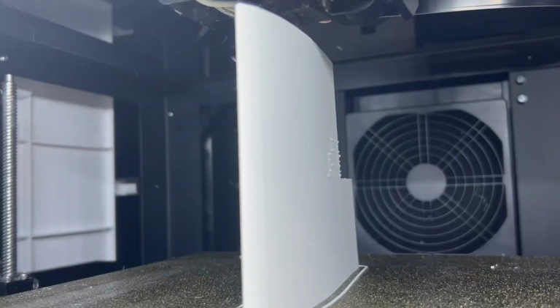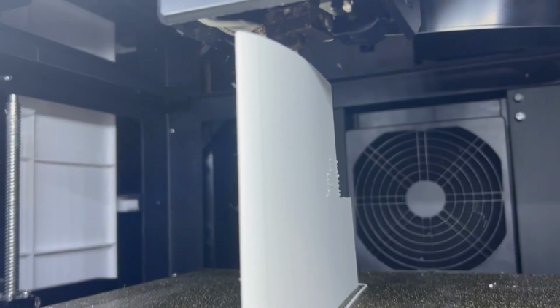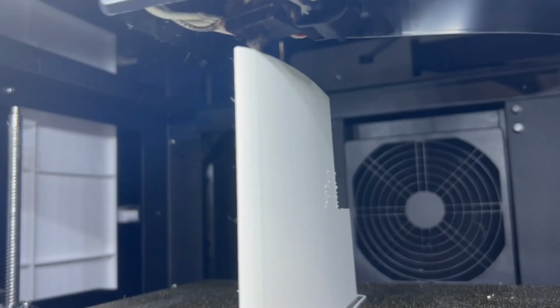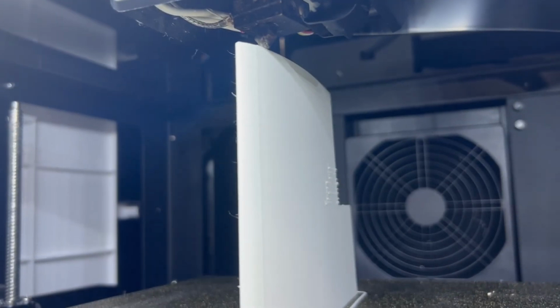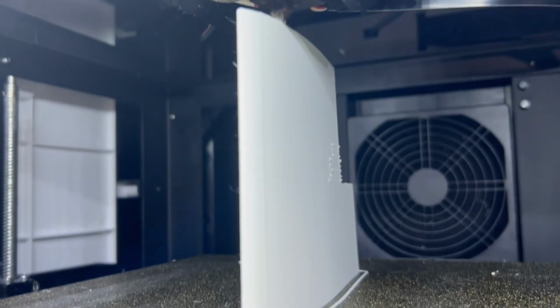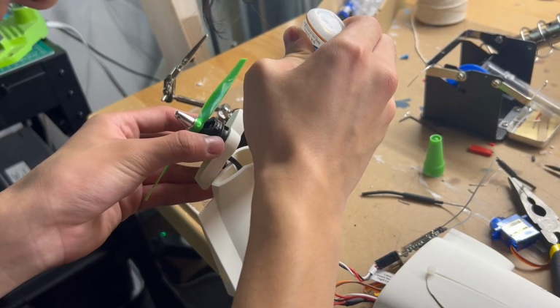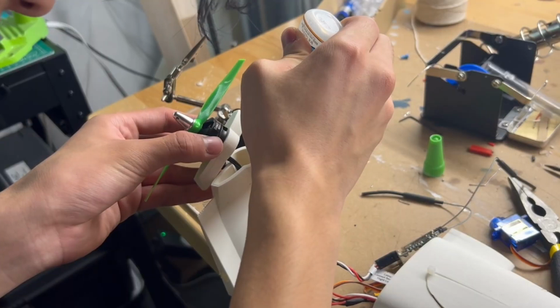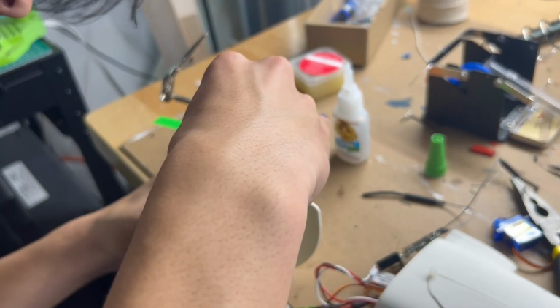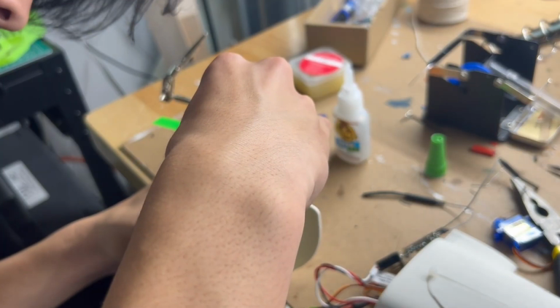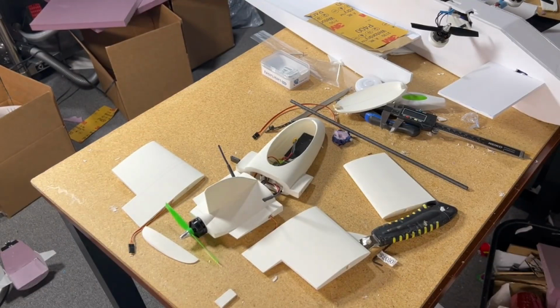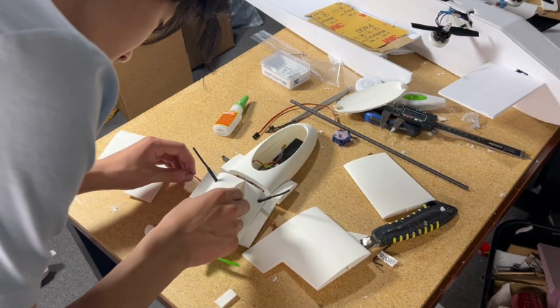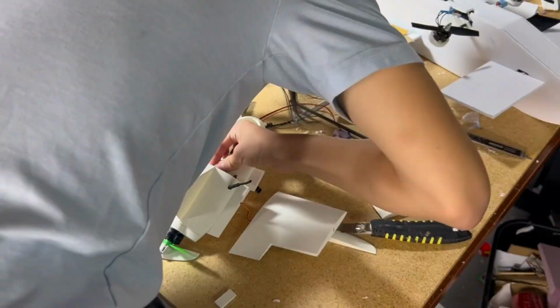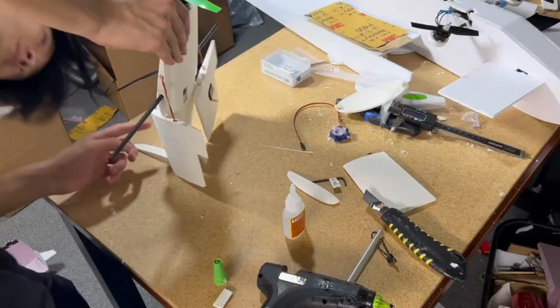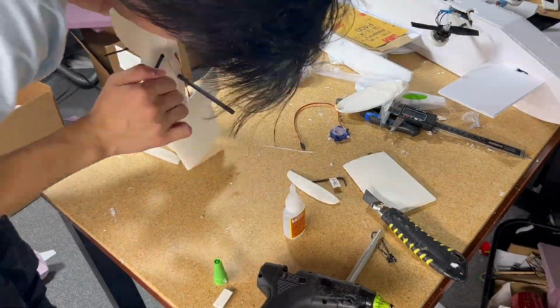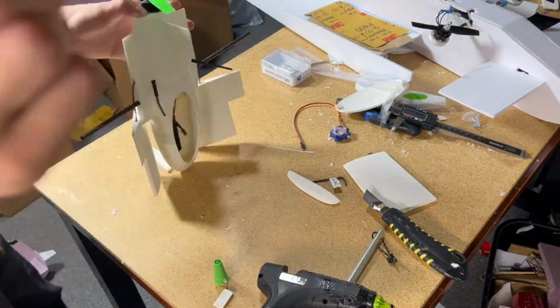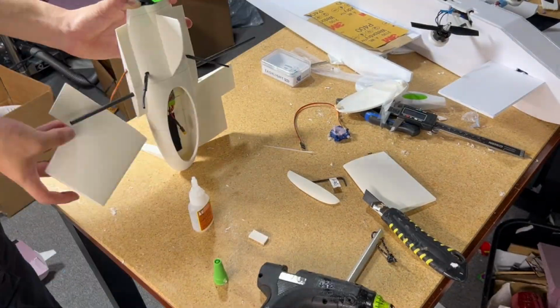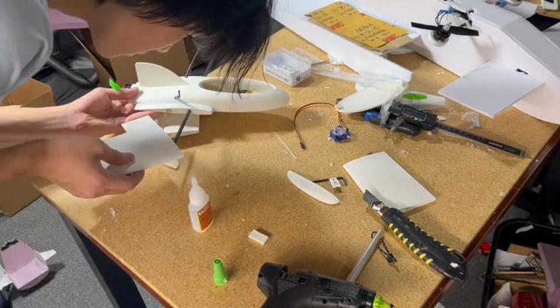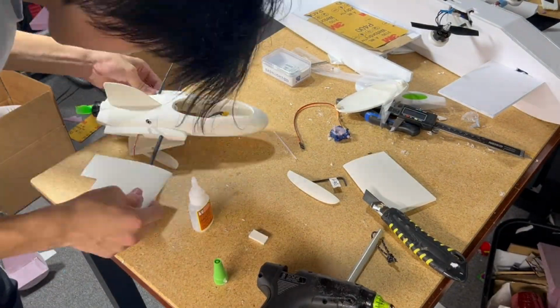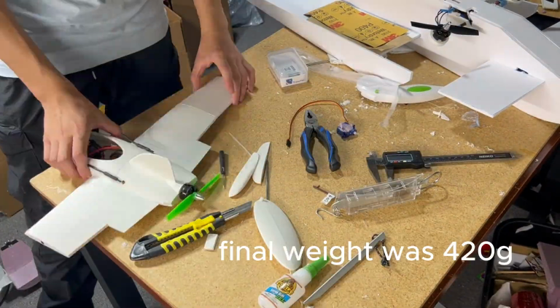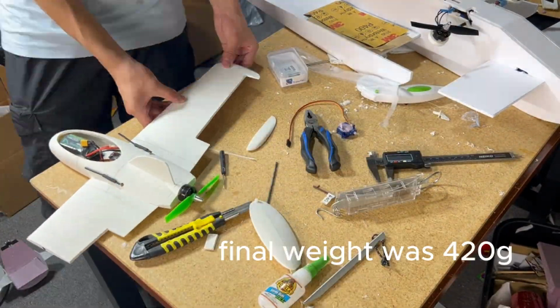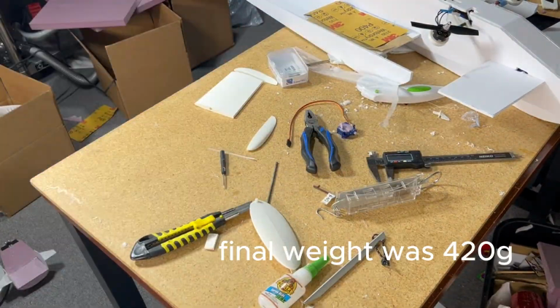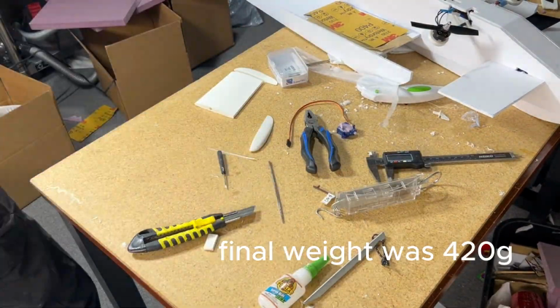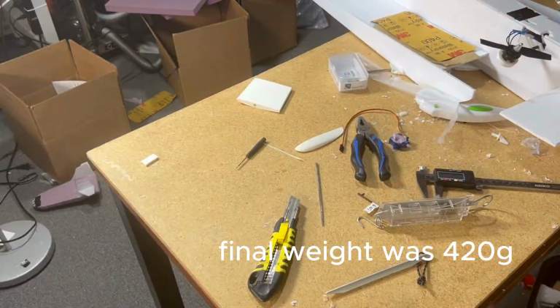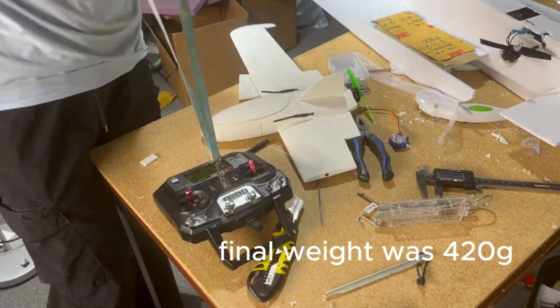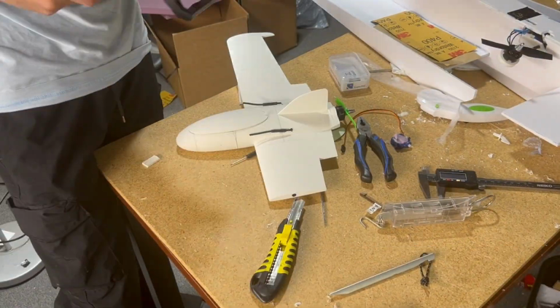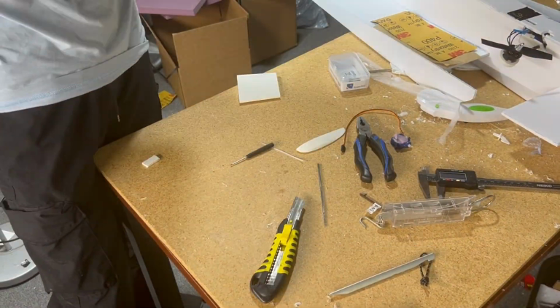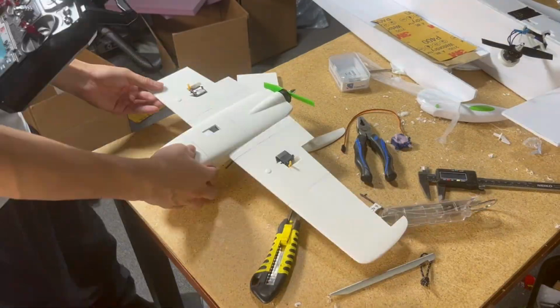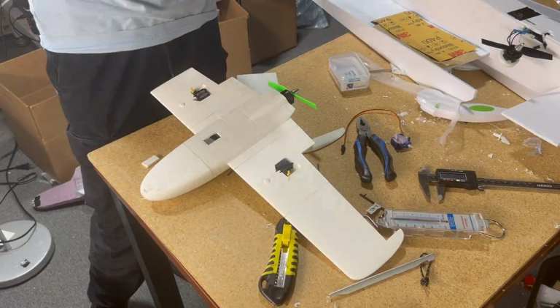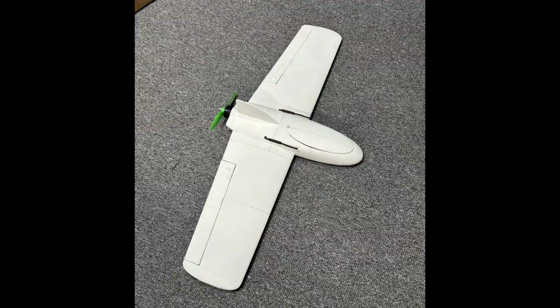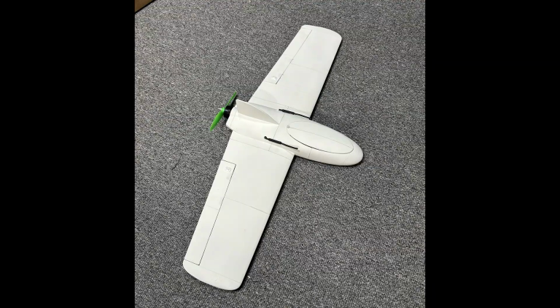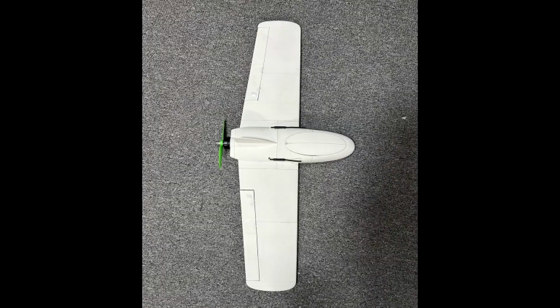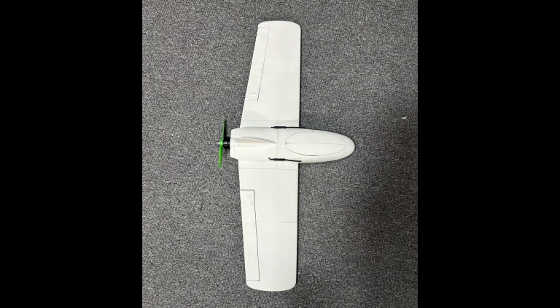I printed the wing sections and began putting everything together. At this point I realized the plane was getting super heavy — around 380 grams — which is not great. So even though the plane looked cool, I was not hopeful it would be able to fly well.